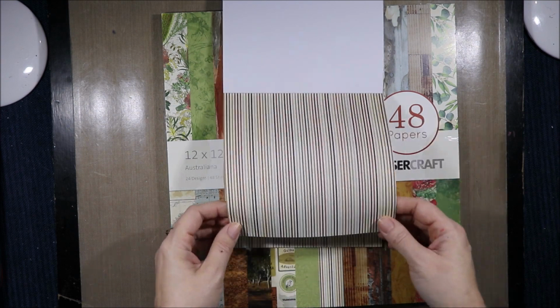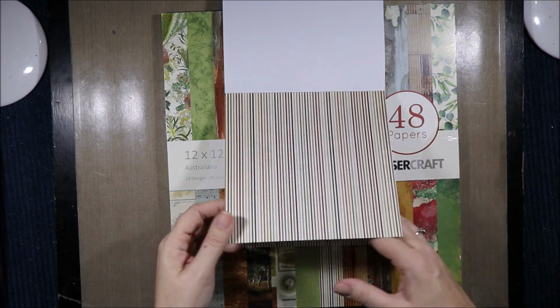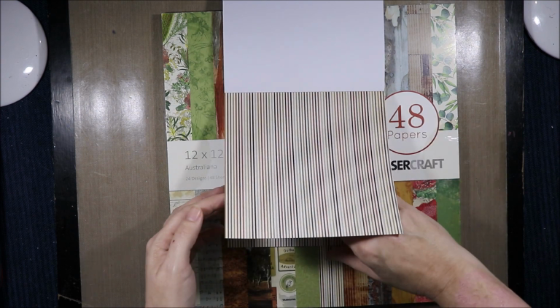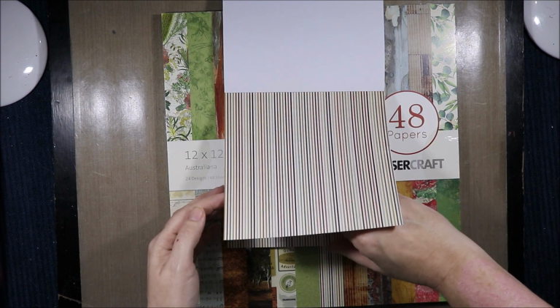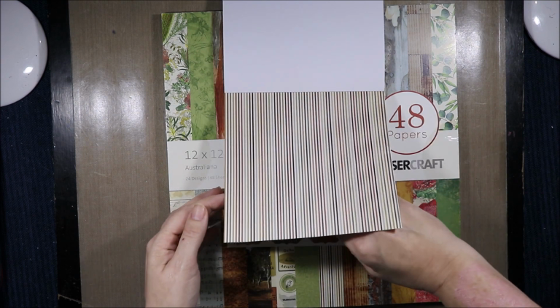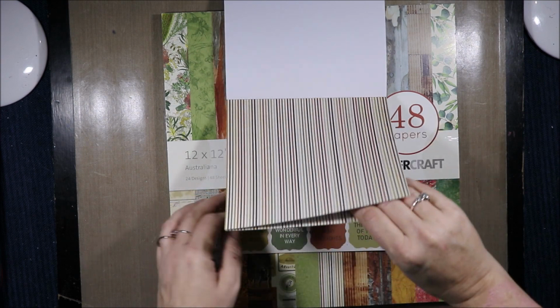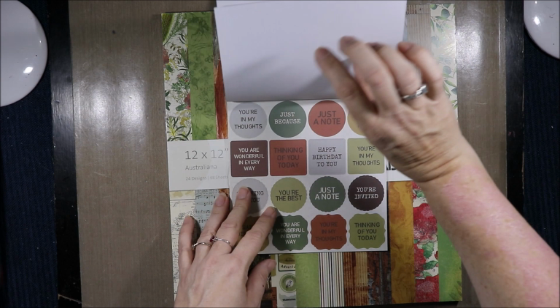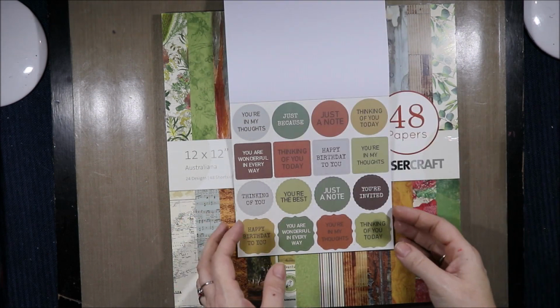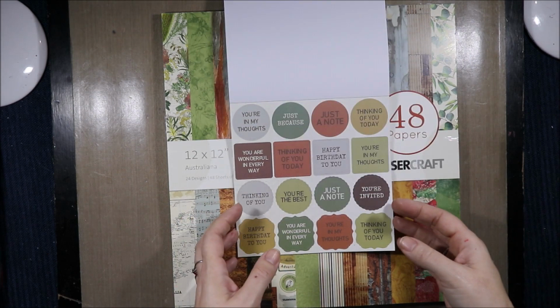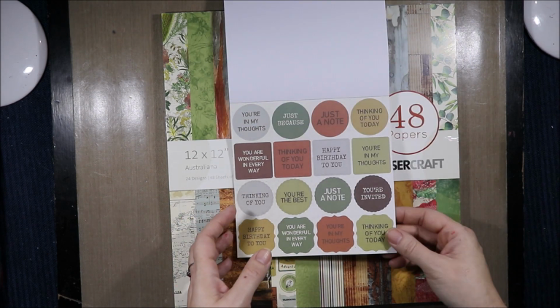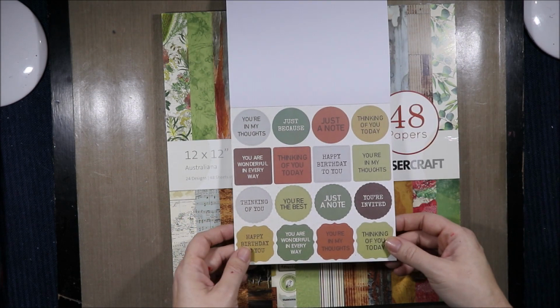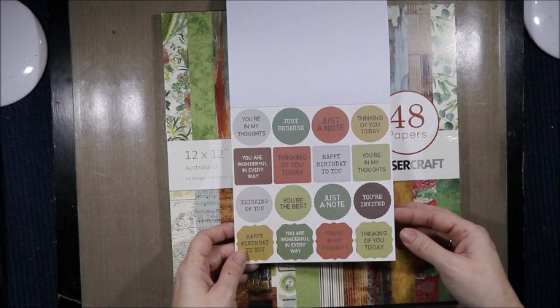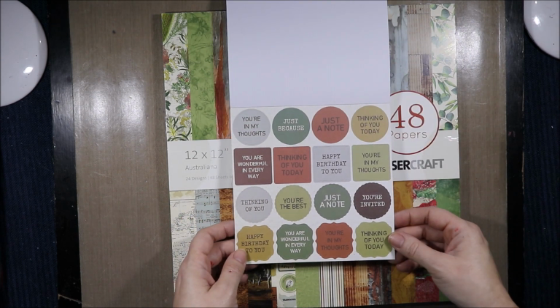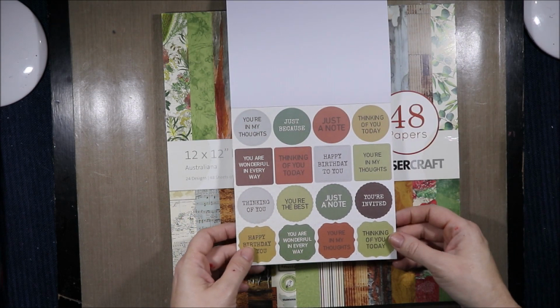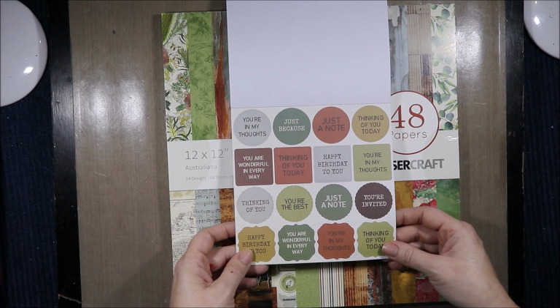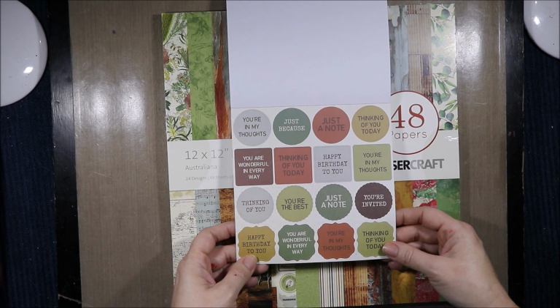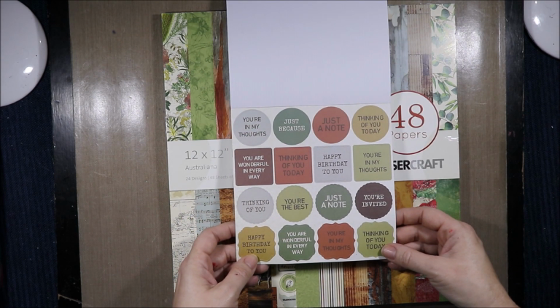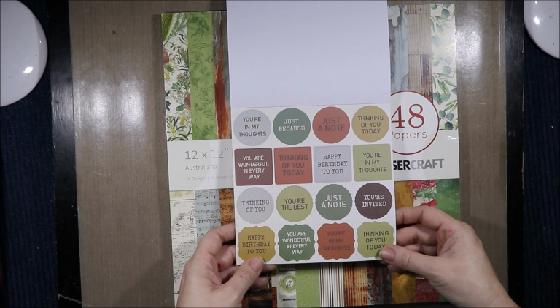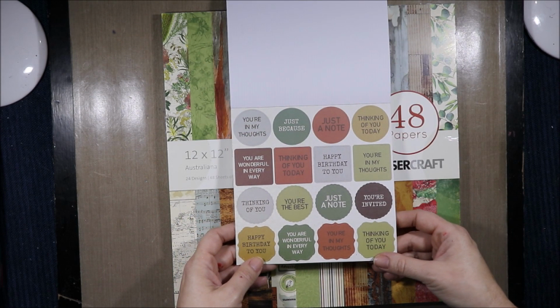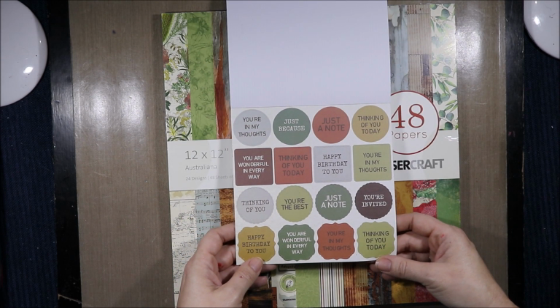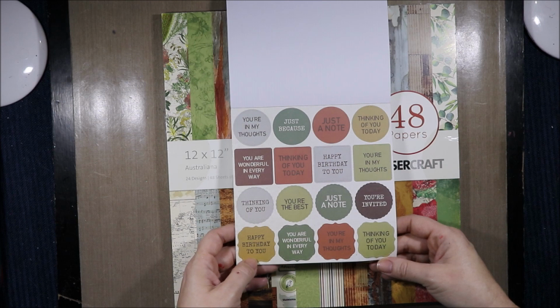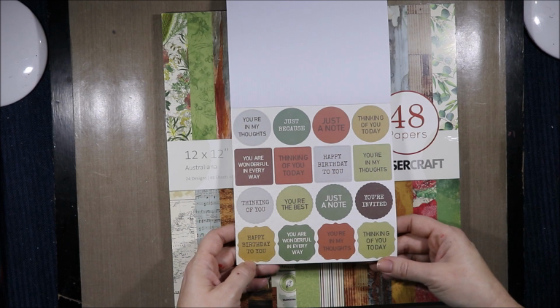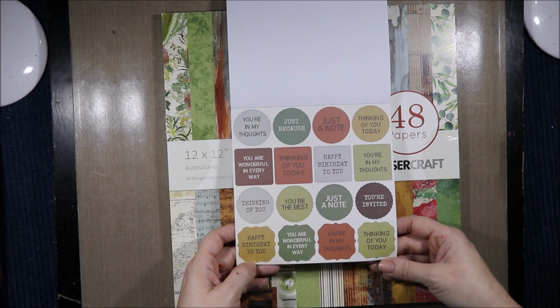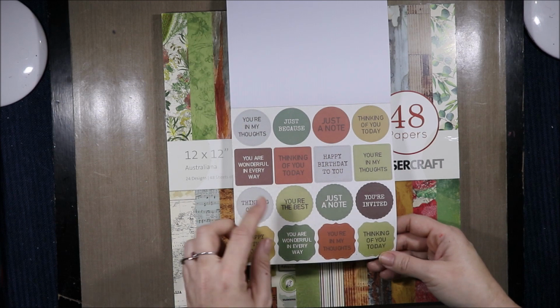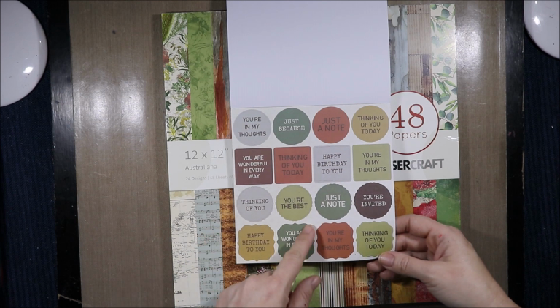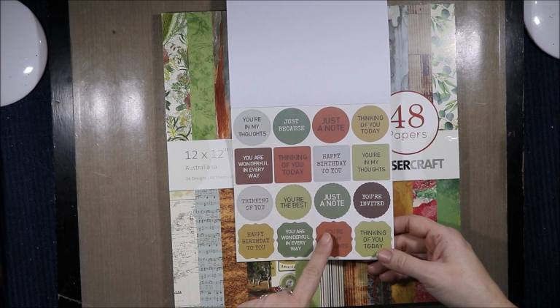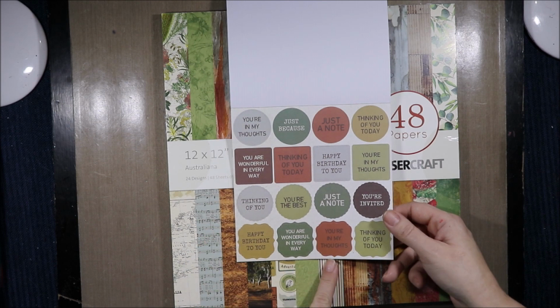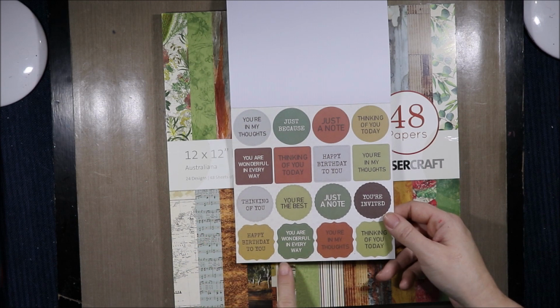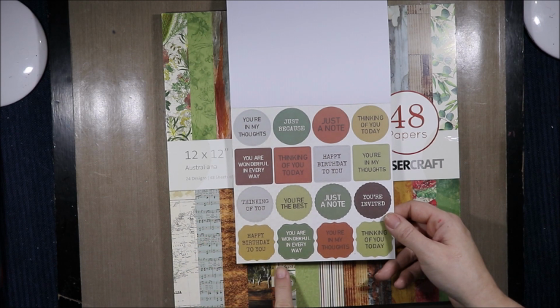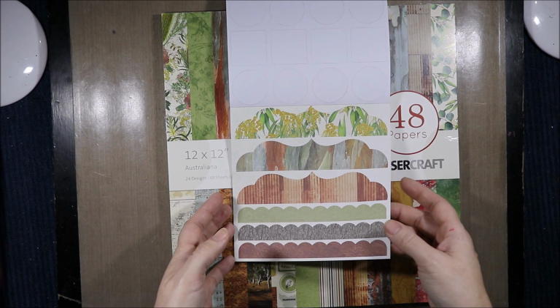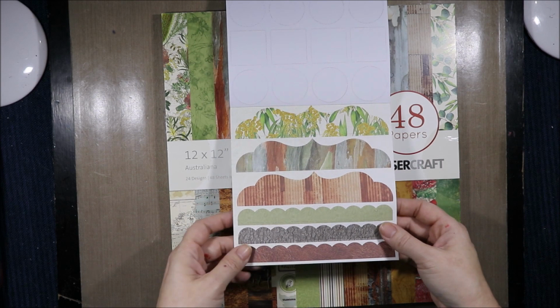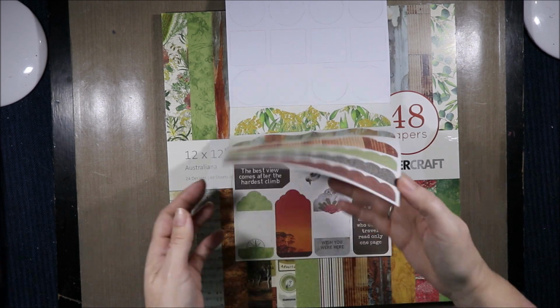Then we have this stripe which has been treated. The sentiments include: 'You're in my thoughts just because,' 'Just a note,' 'Thinking of you,' 'You are wonderful in every way,' 'Thinking of you today,' 'Happy birthday to you,' 'You're the best,' 'You're invited.' Then we have our borders.